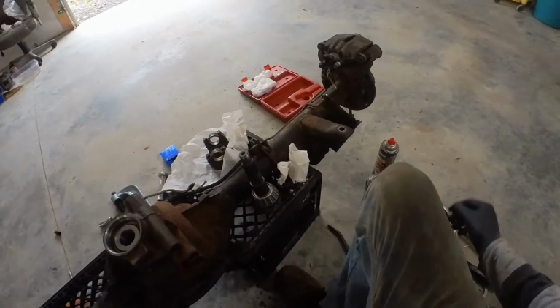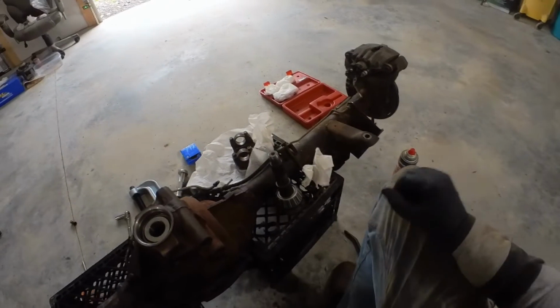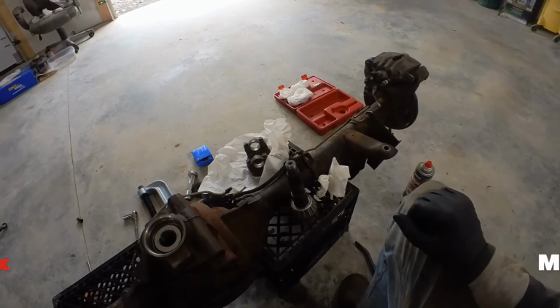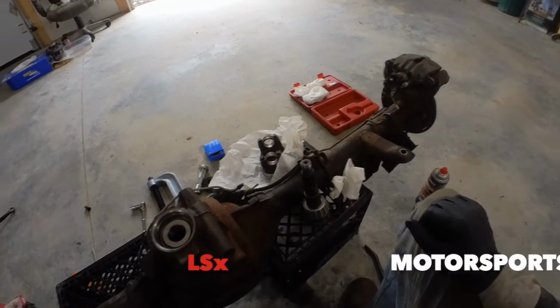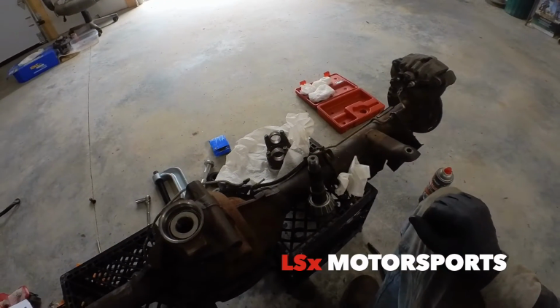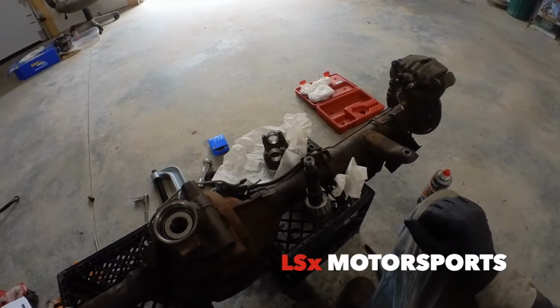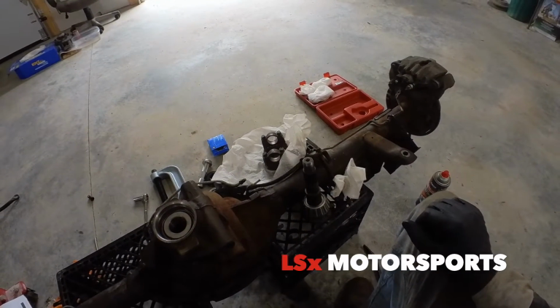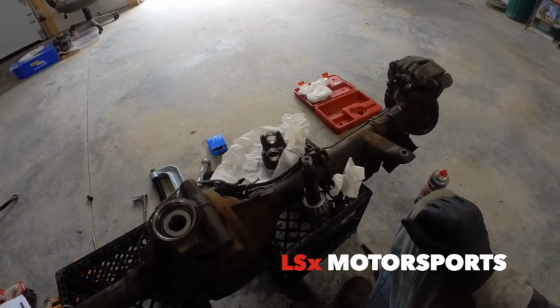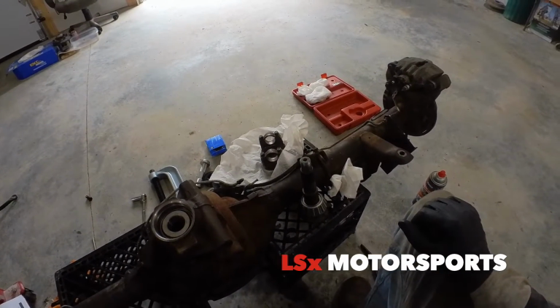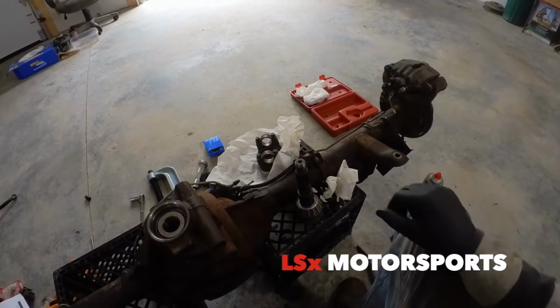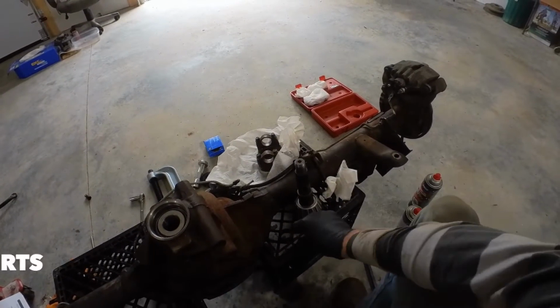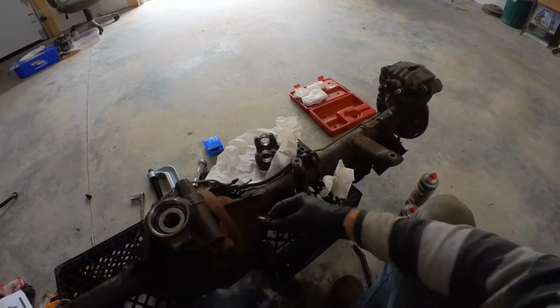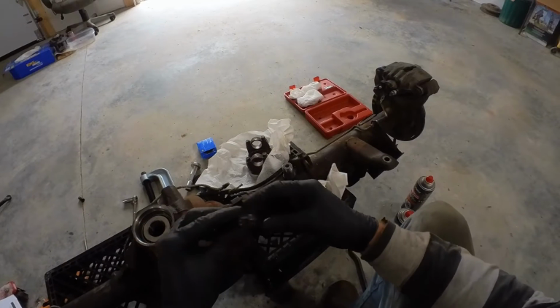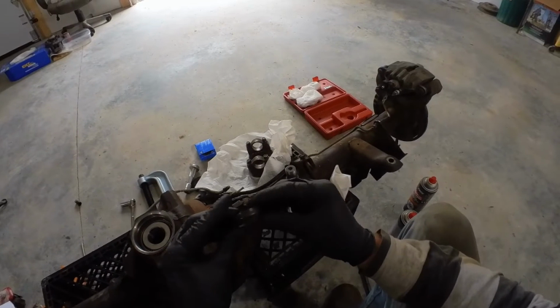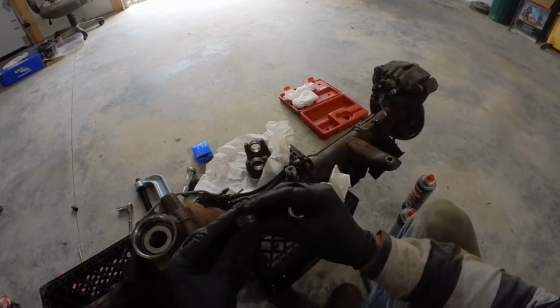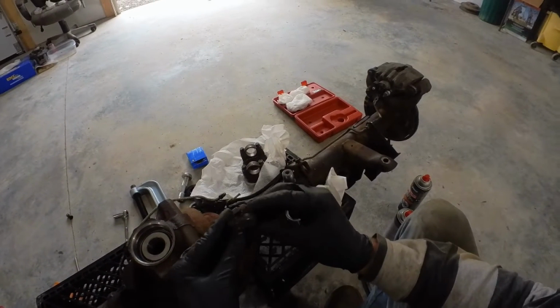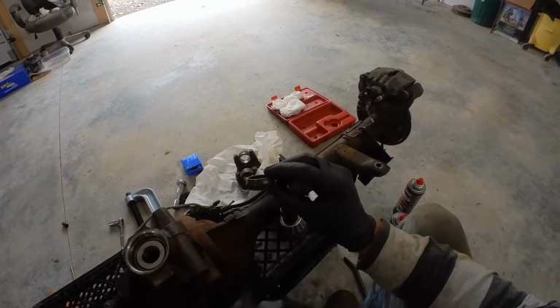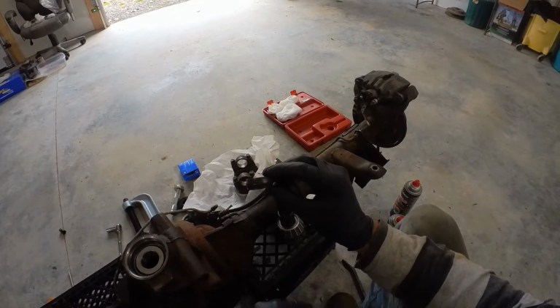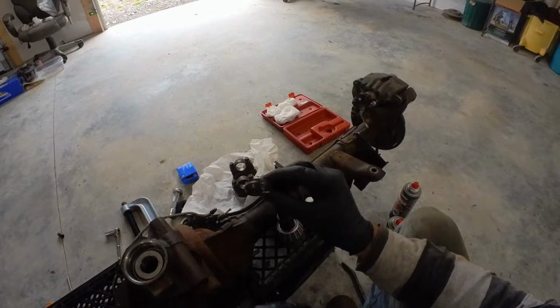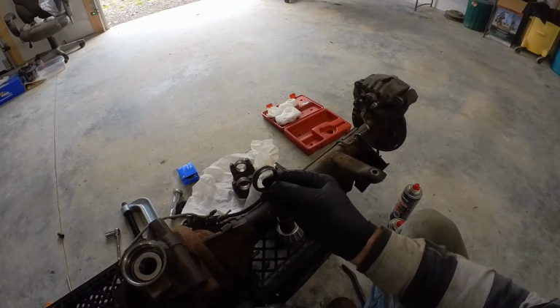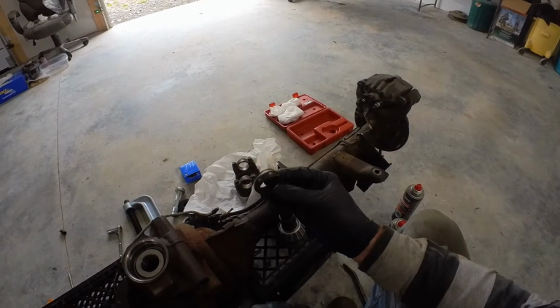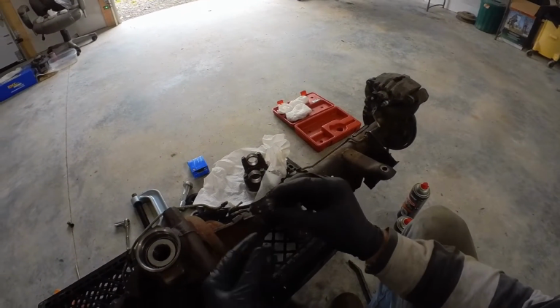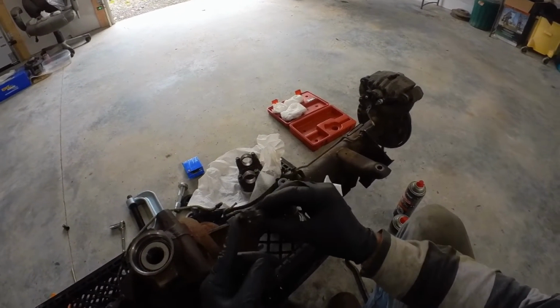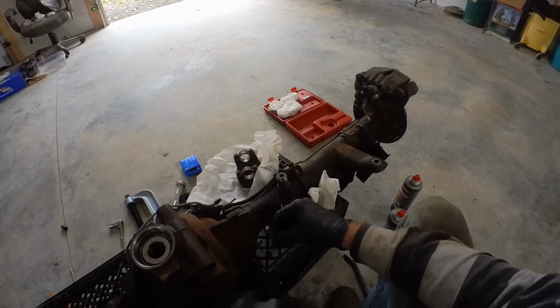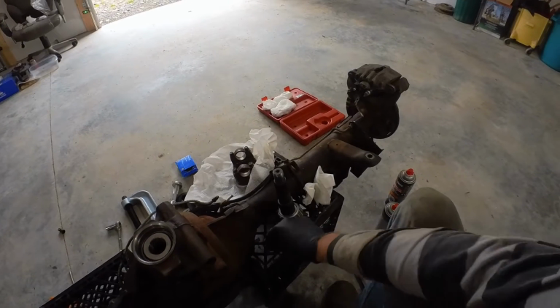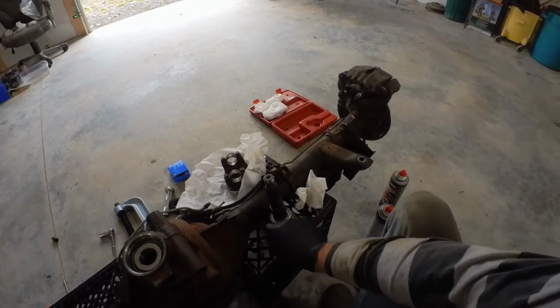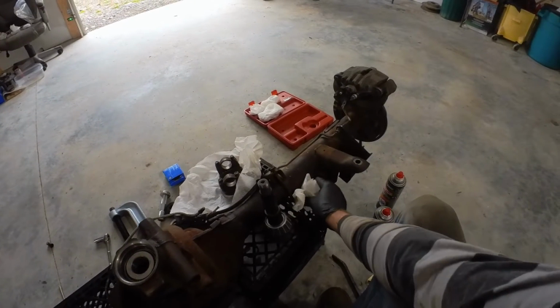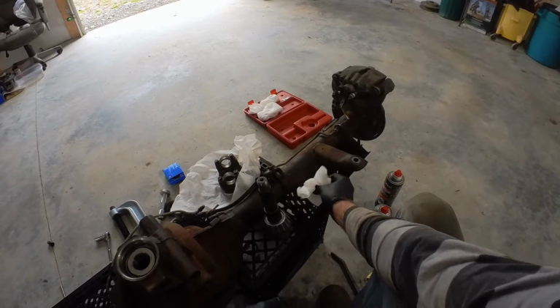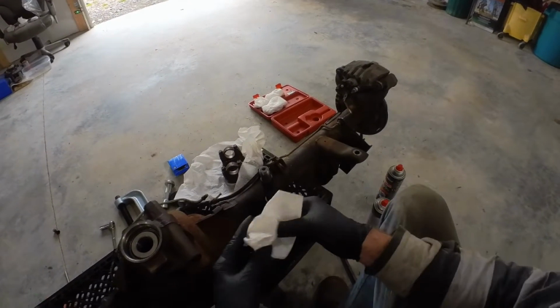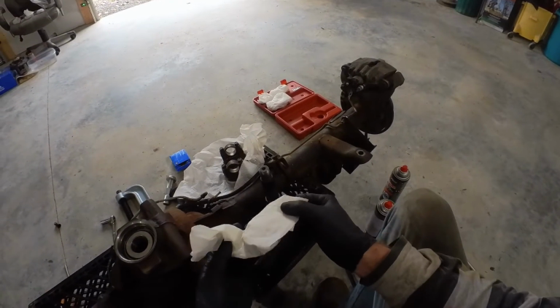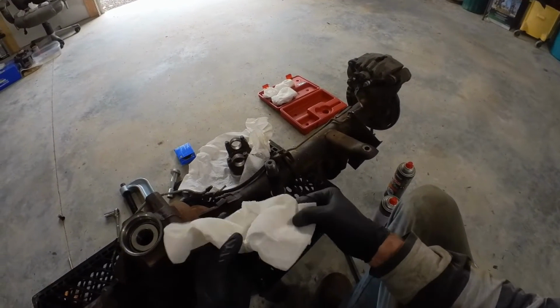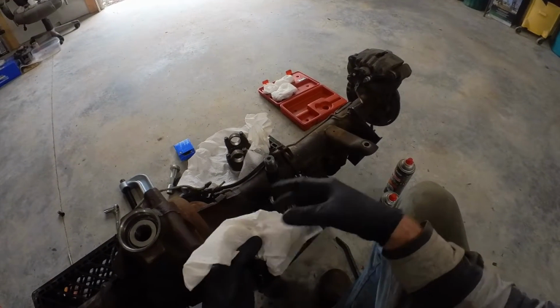Hey guys, welcome back to the channel. Today I'm going to show you how to use a crushed sleeve eliminator. This here is a regular crushed sleeve that you would use, but I thought it'd be easier to use a crushed sleeve eliminator instead.